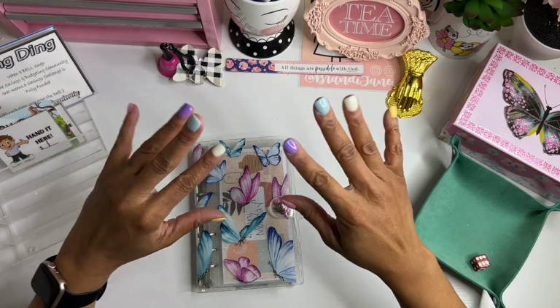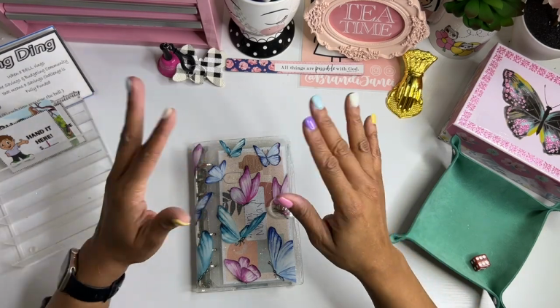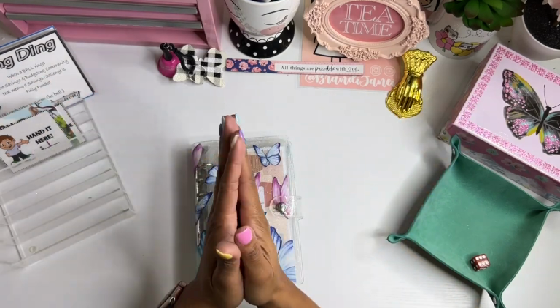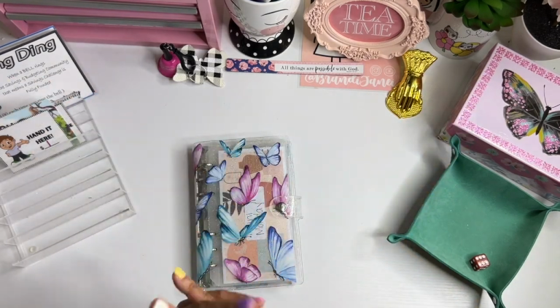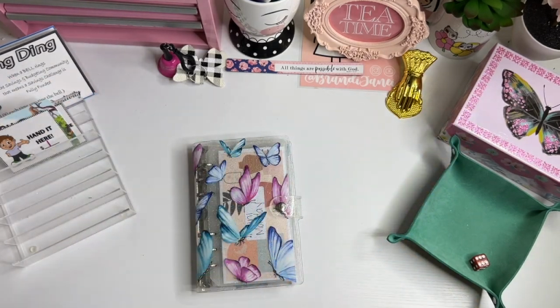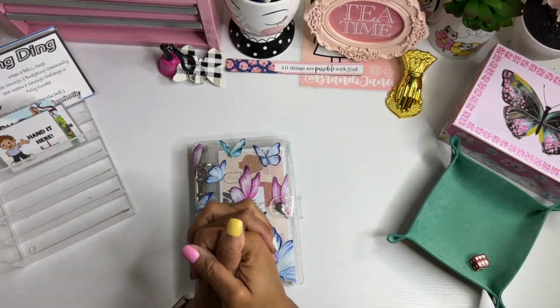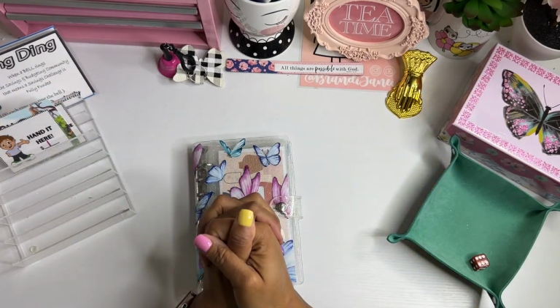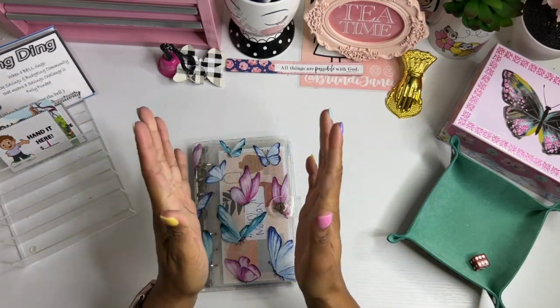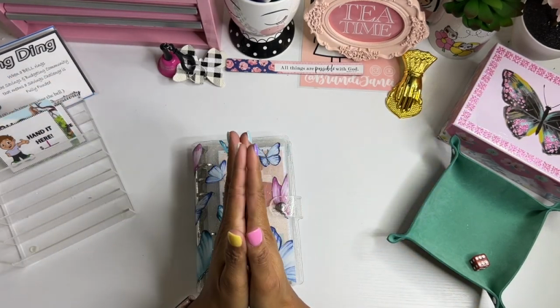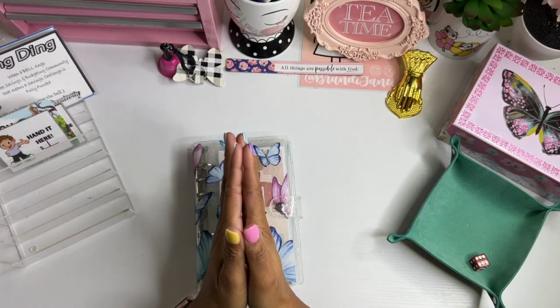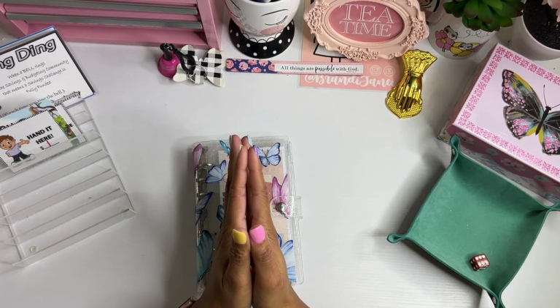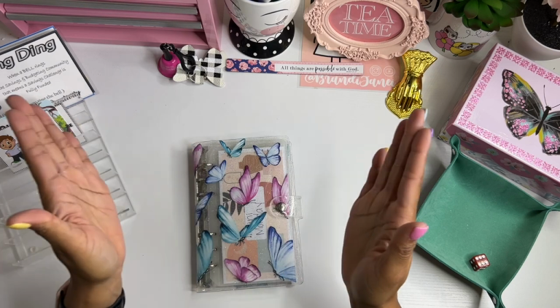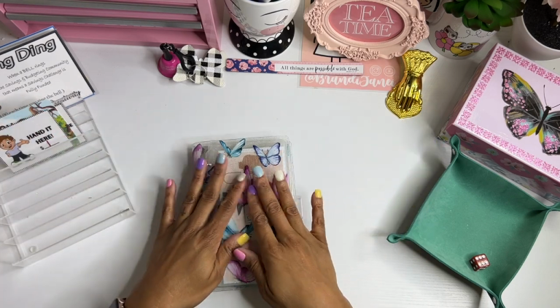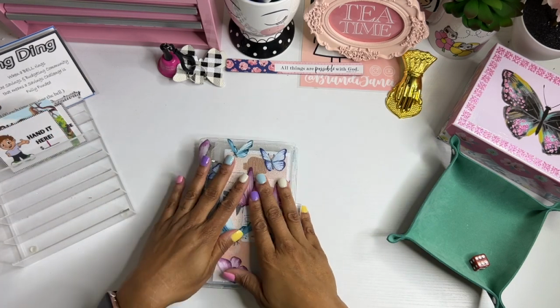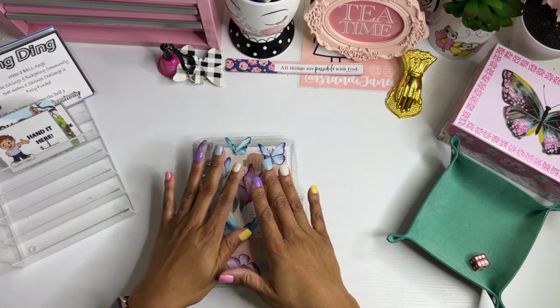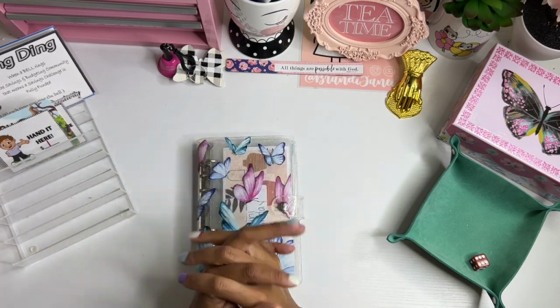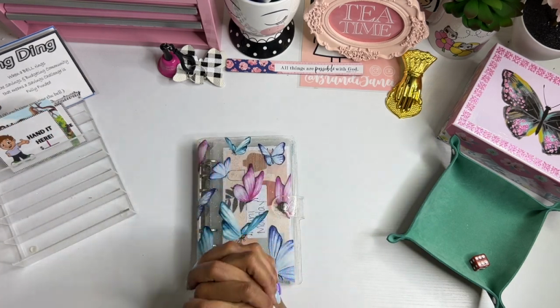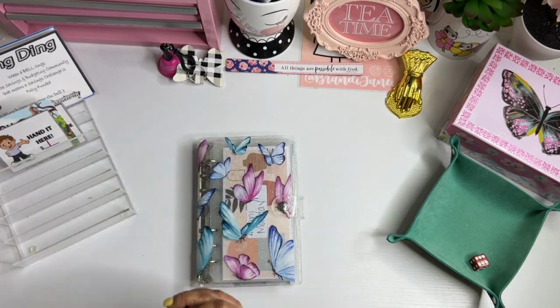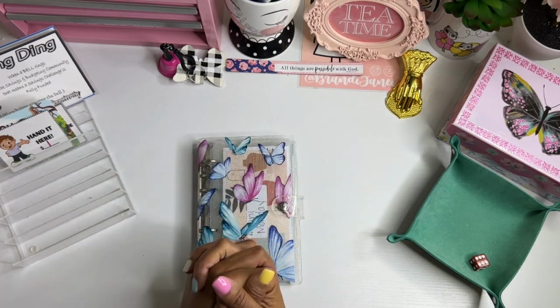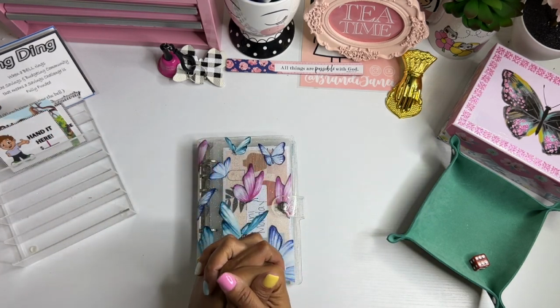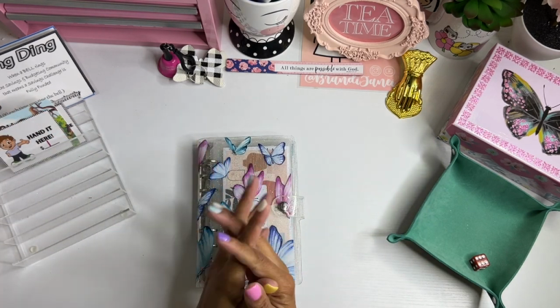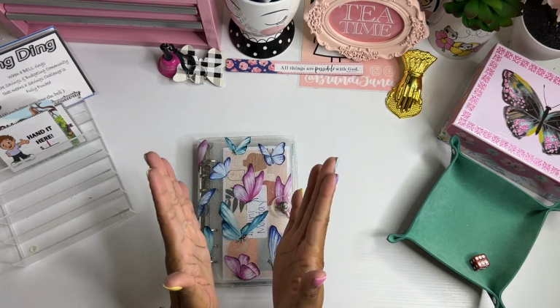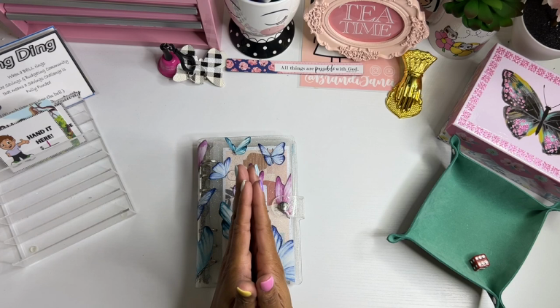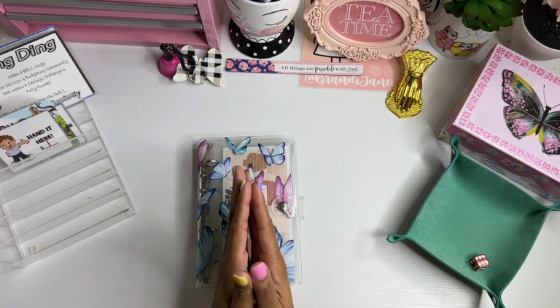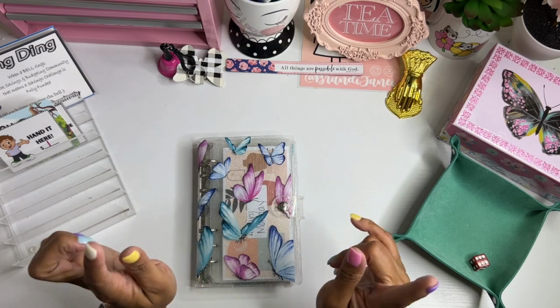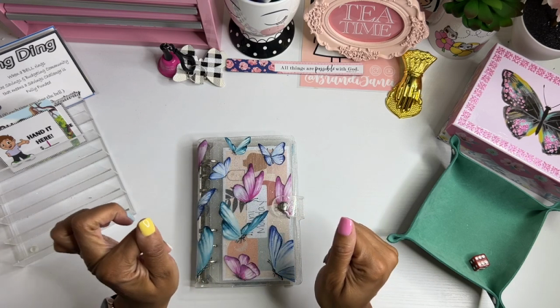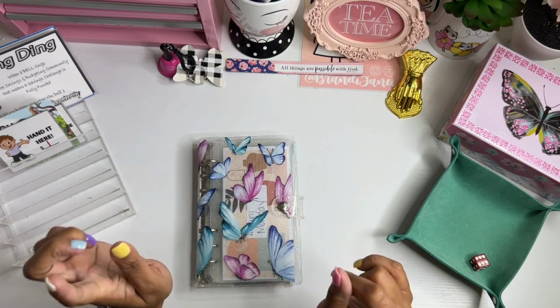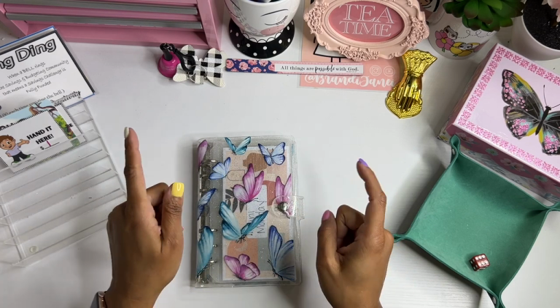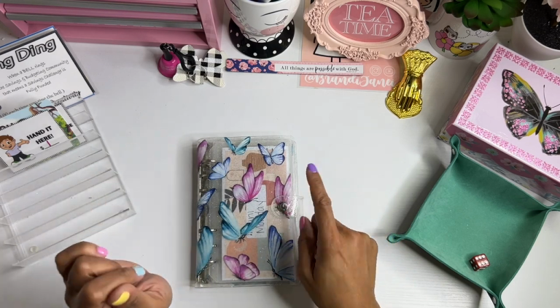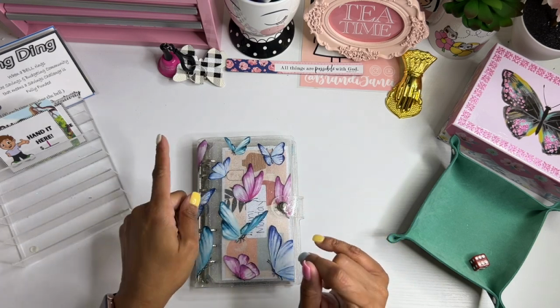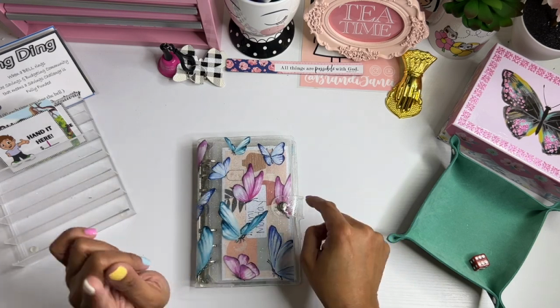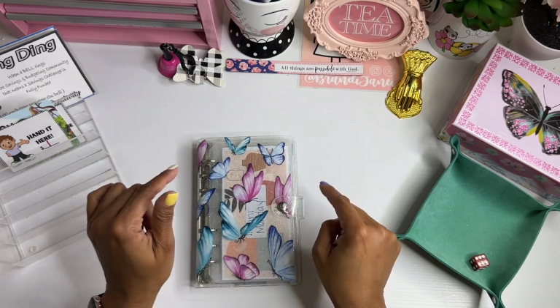Hello everyone and happy Monday! I hope that you had a wonderful weekend and that you are ready to stuff your Monday binders. So grab those minis and grab your cash and let's get stuffing.